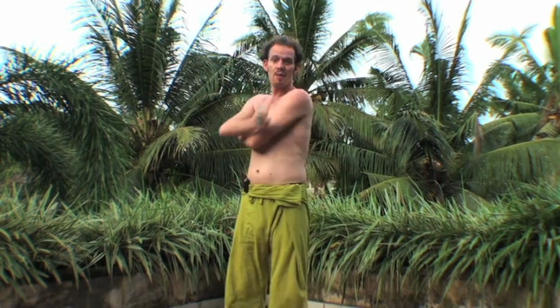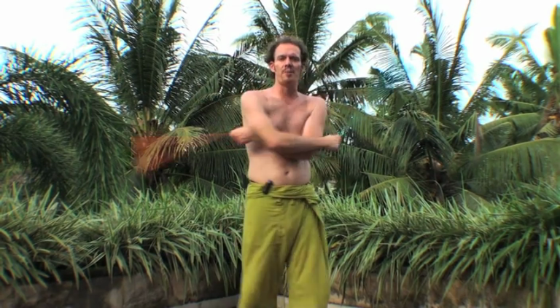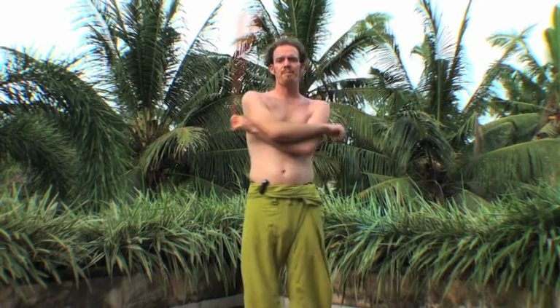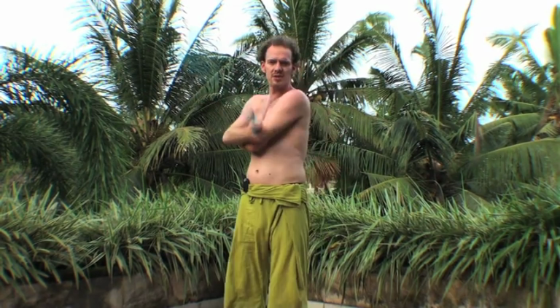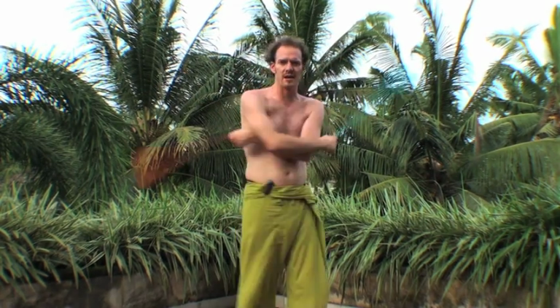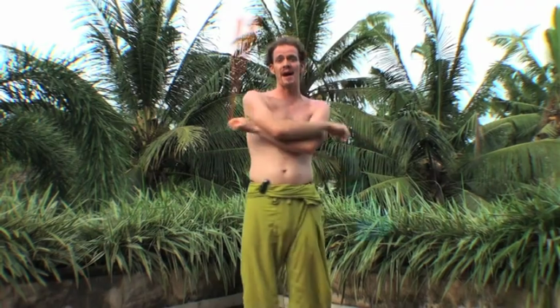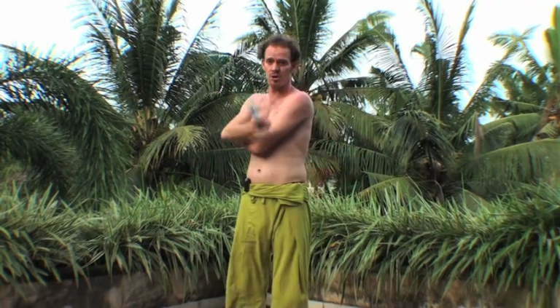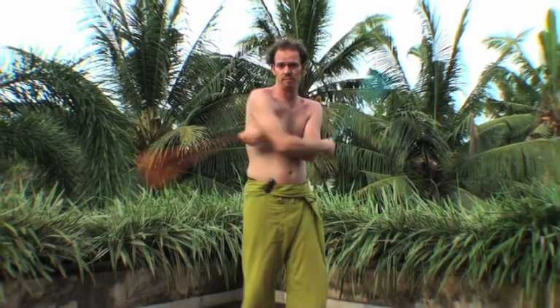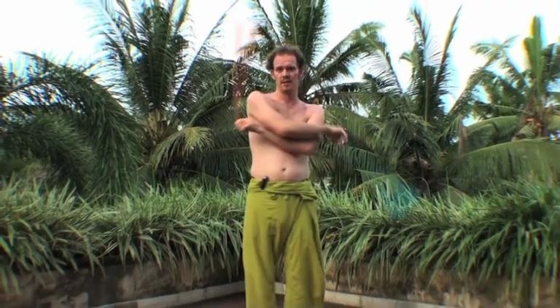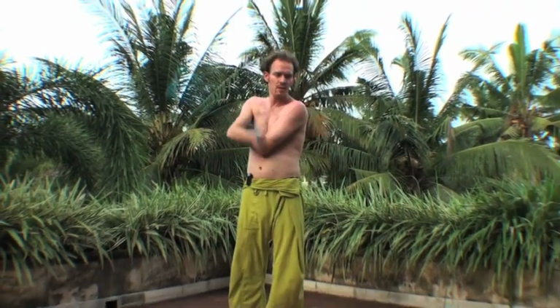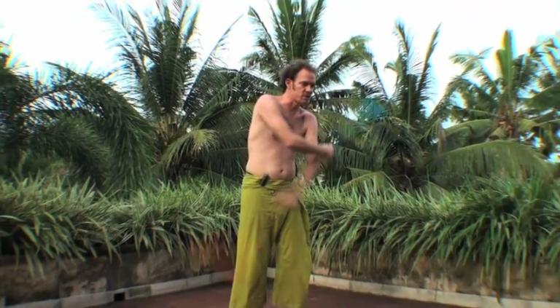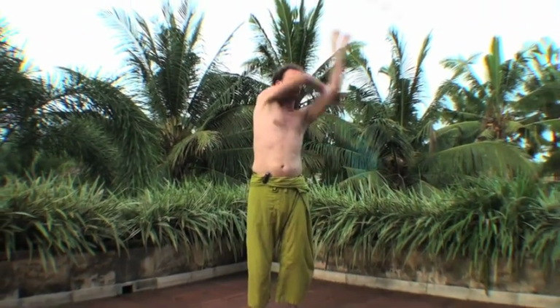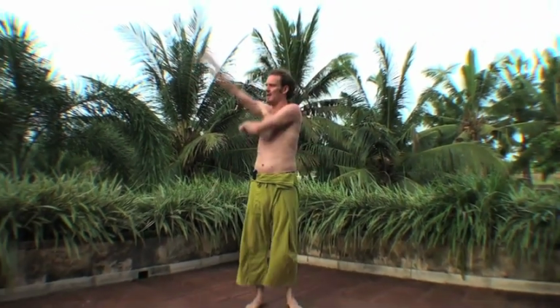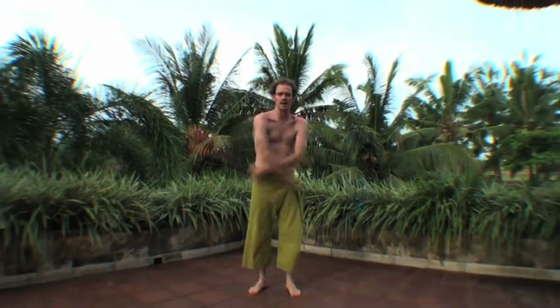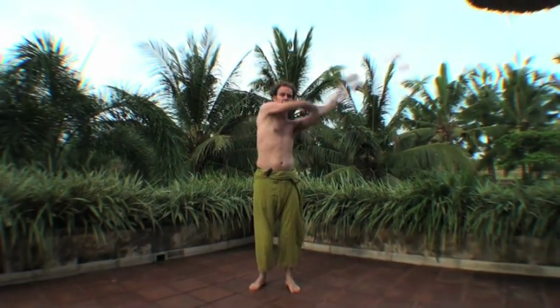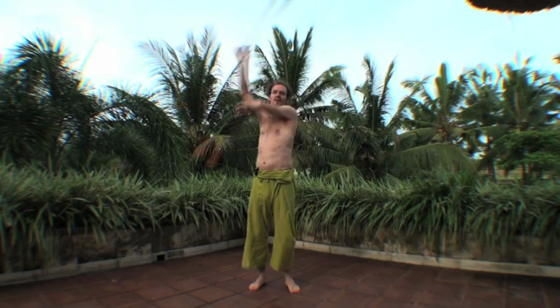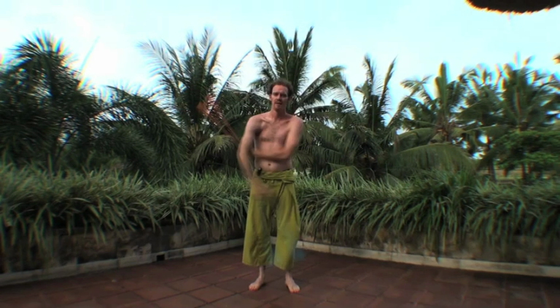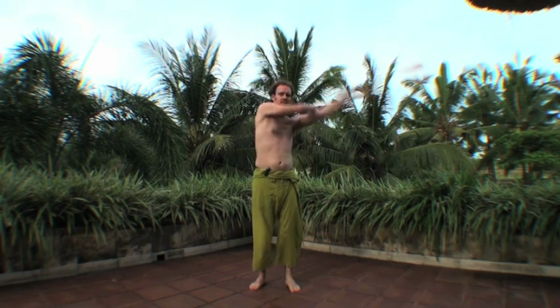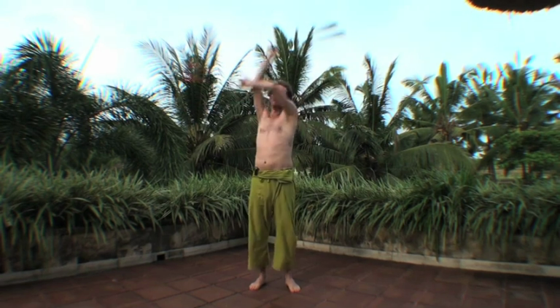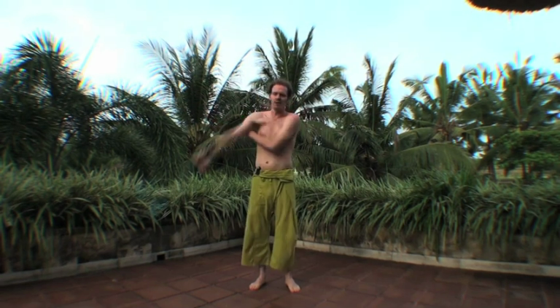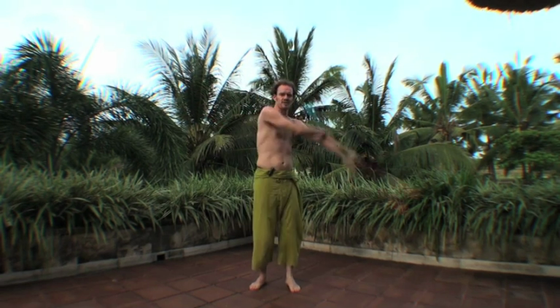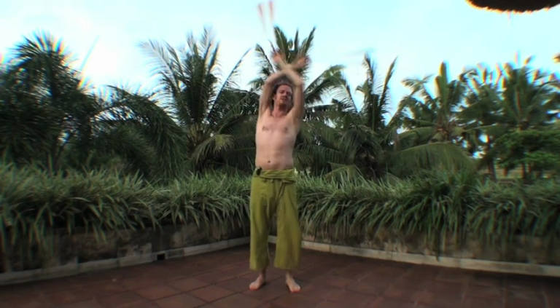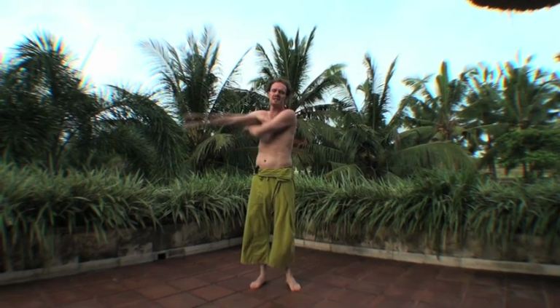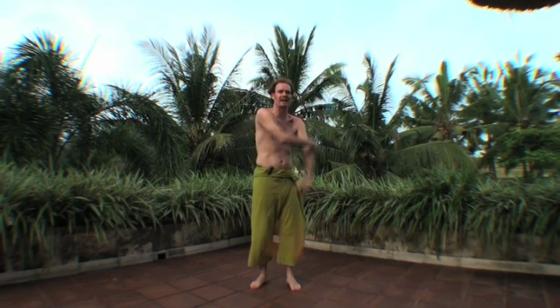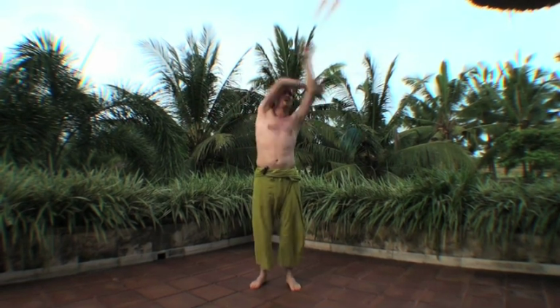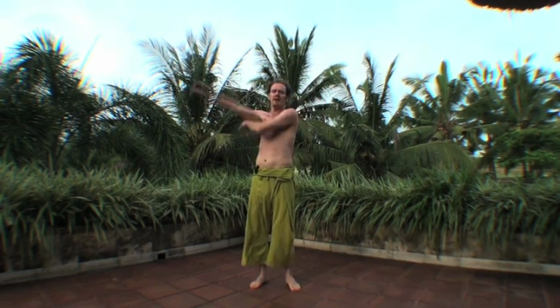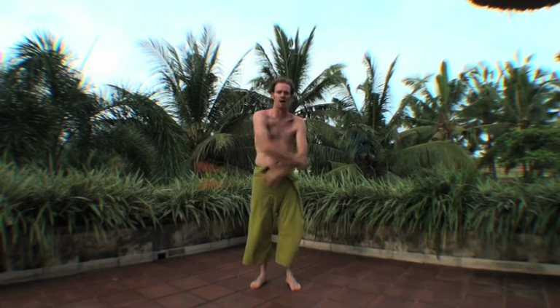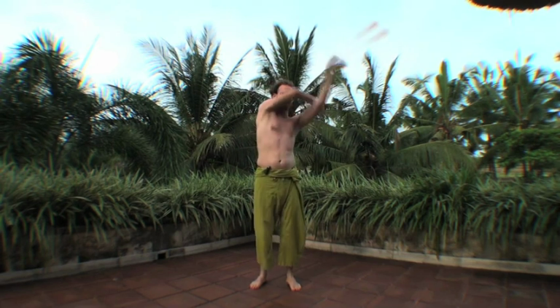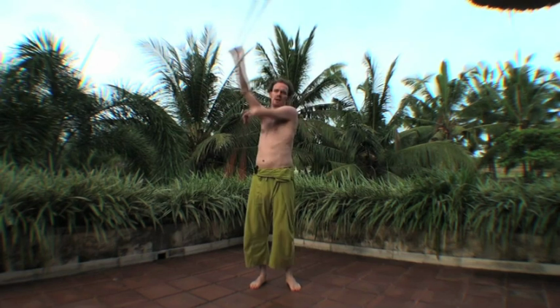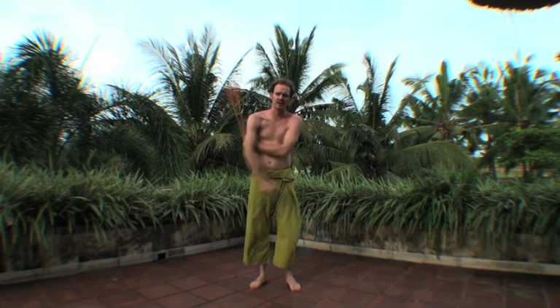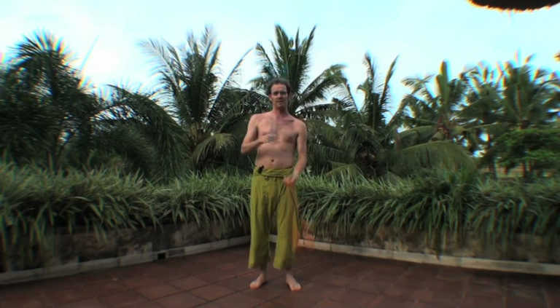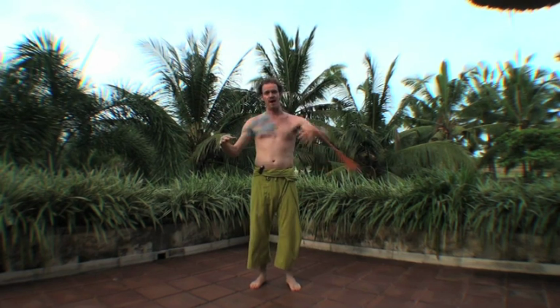Once you get both parts, you want to try to combine the two, which looks like this. You'll notice there's this nice sort of sliding along the arms, and so let's break that down.